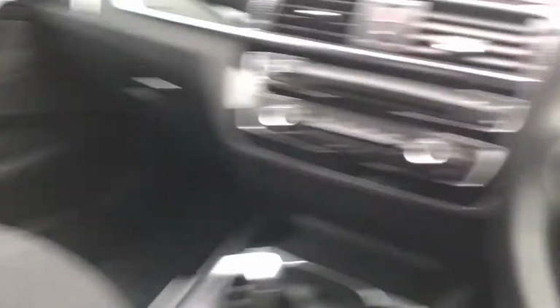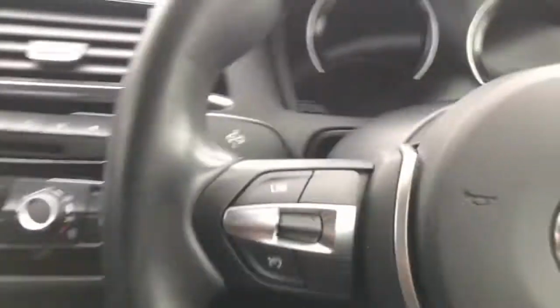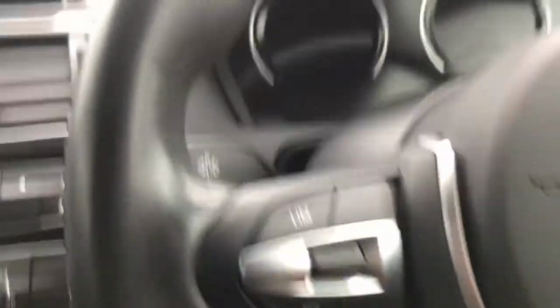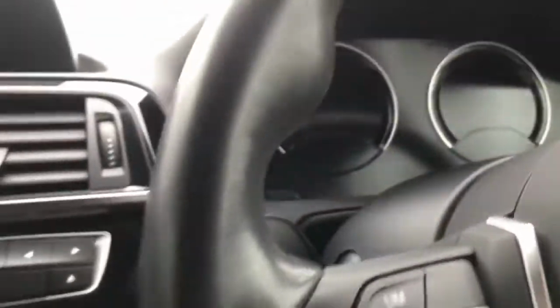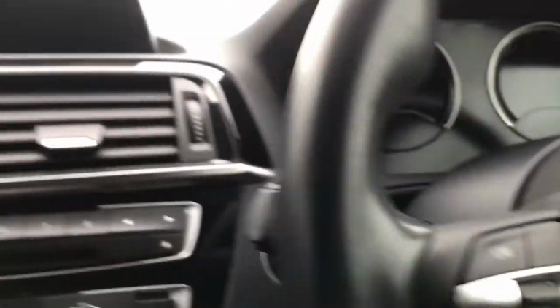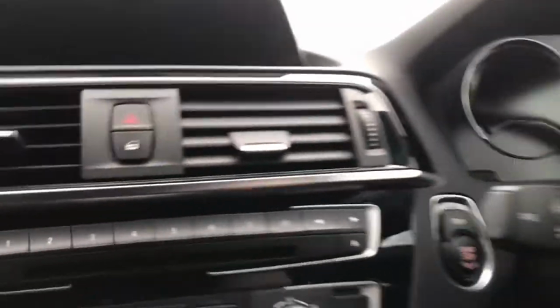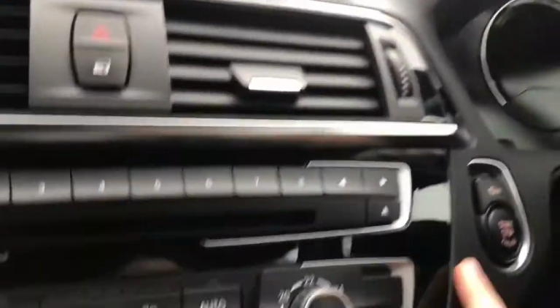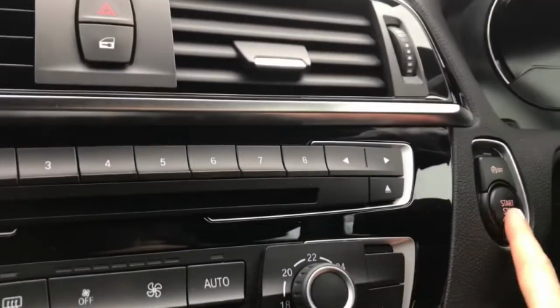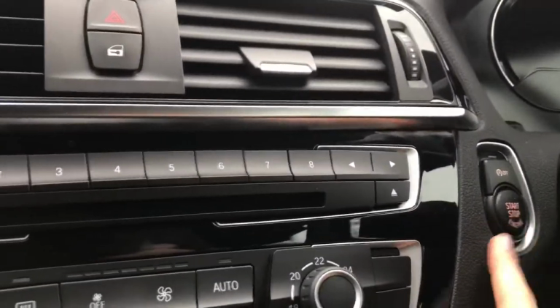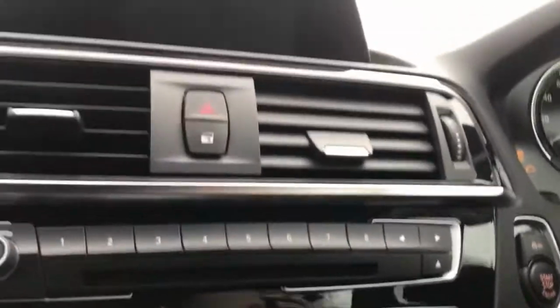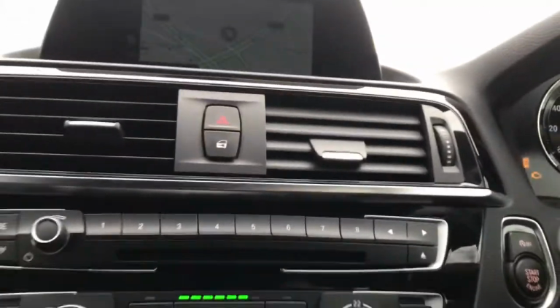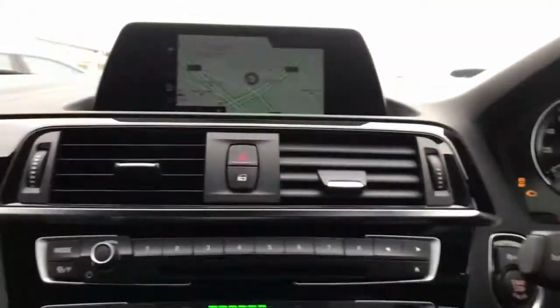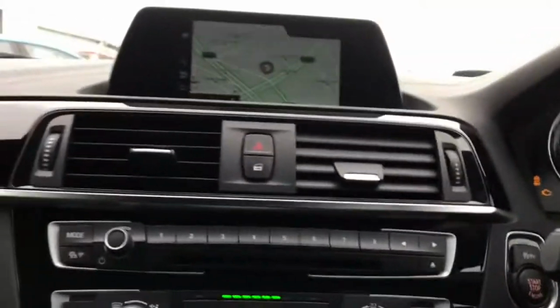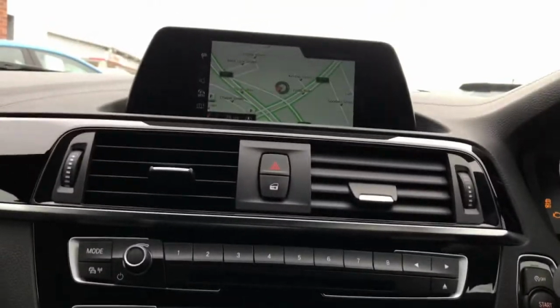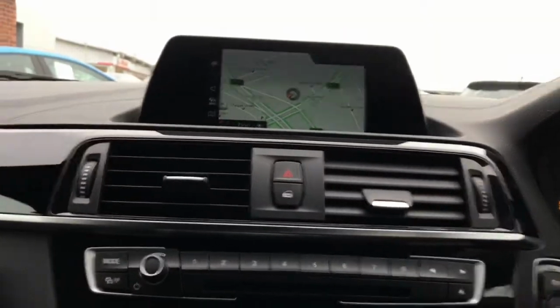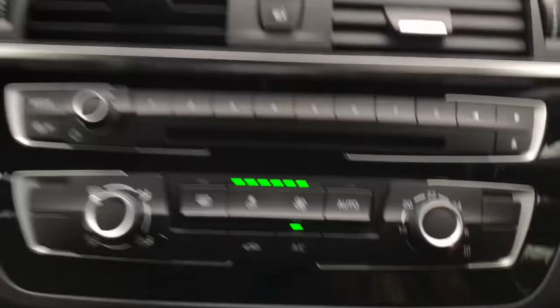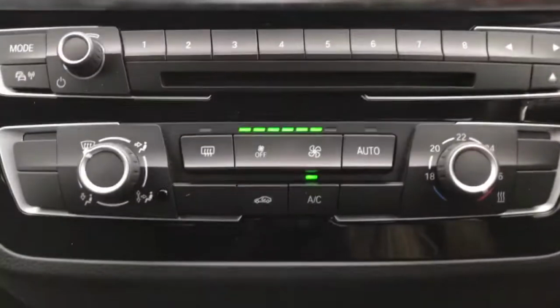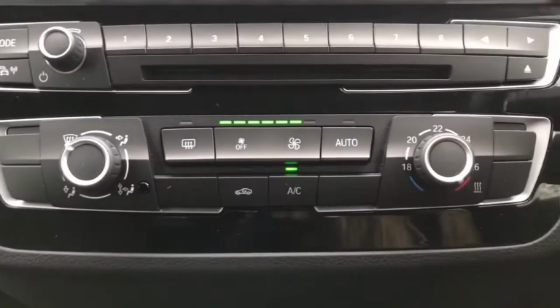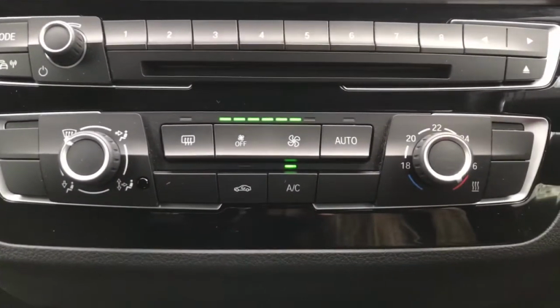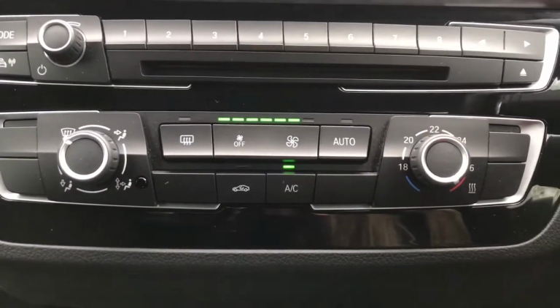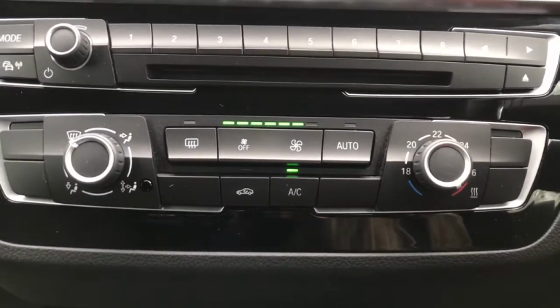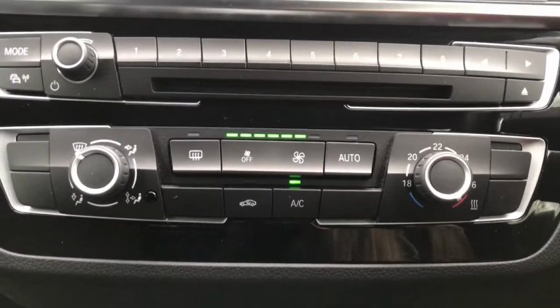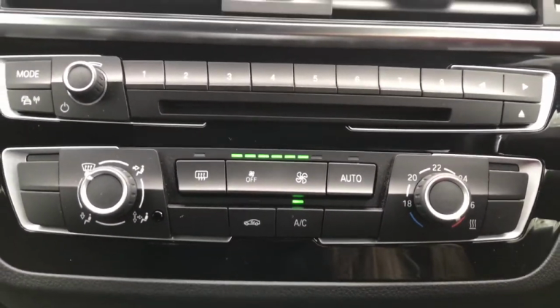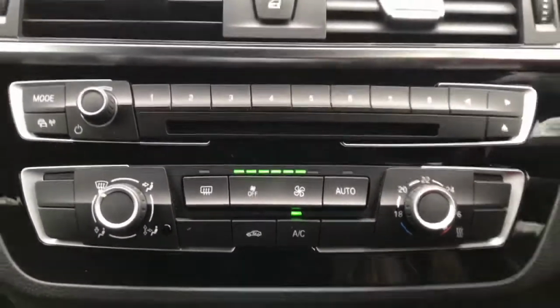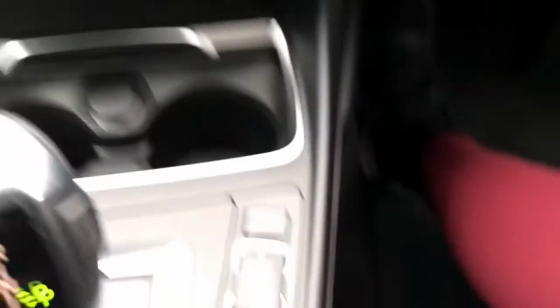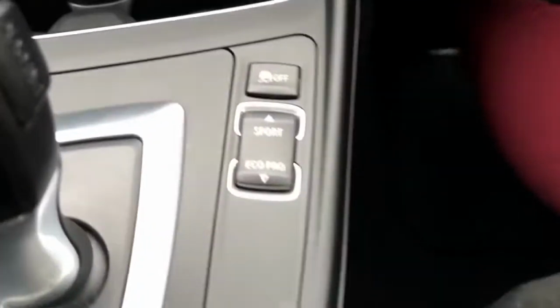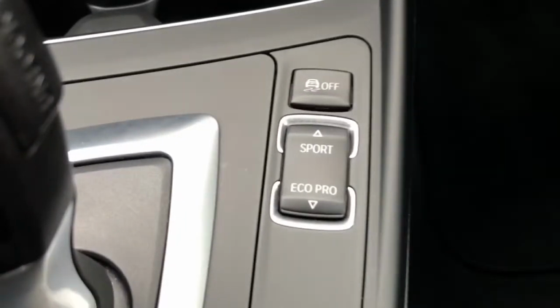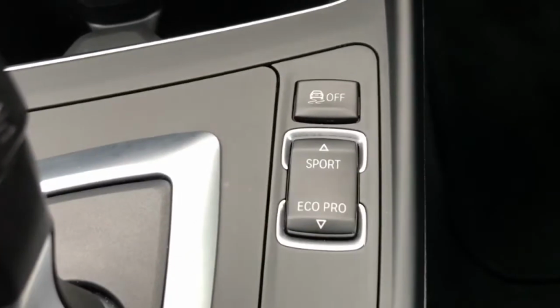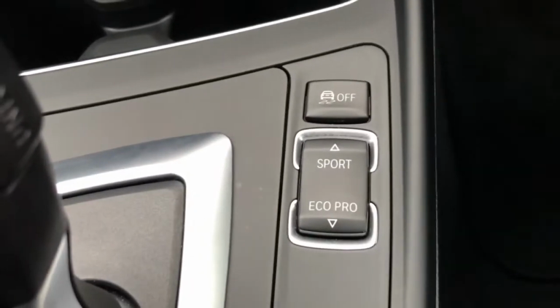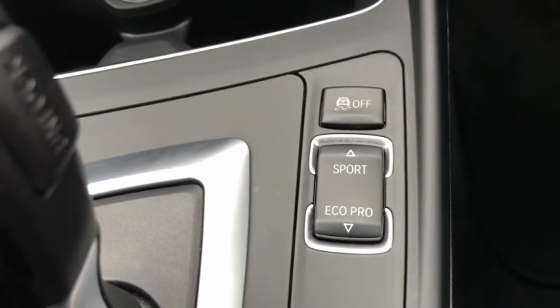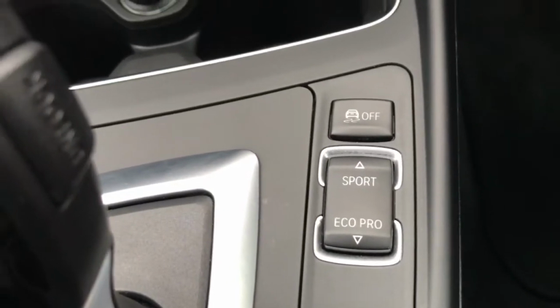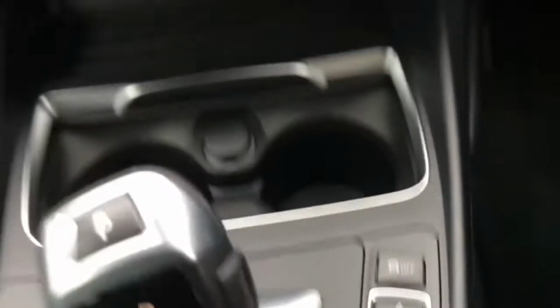This vehicle does also come with a start stop engine with go keeler, so I'll start that up for you now. You've got your satellite navigation with your air conditioning here. And your different driving controls, so your drive performance control.